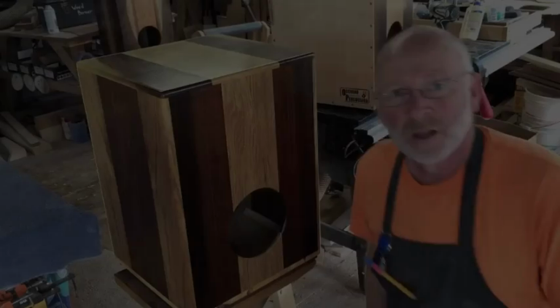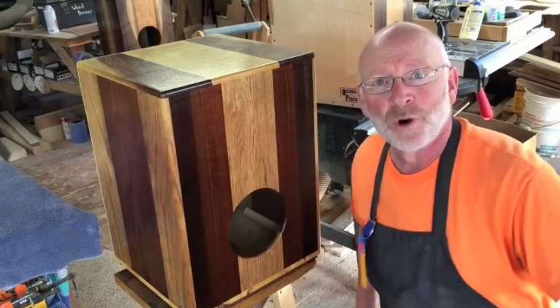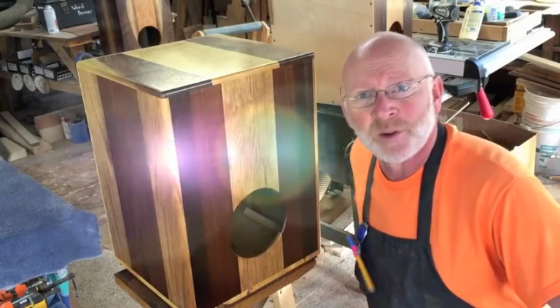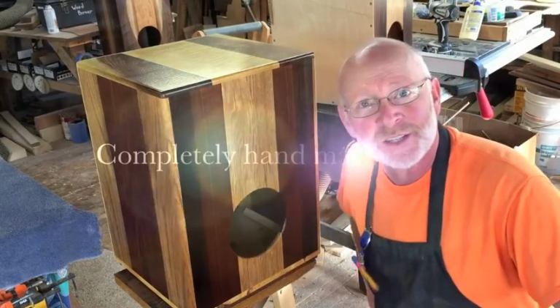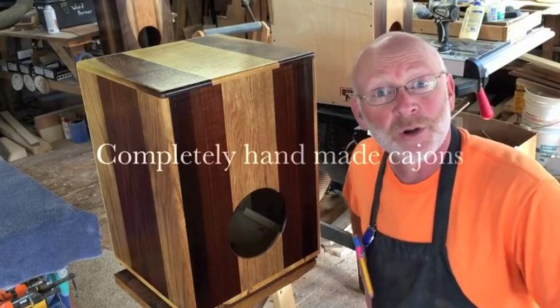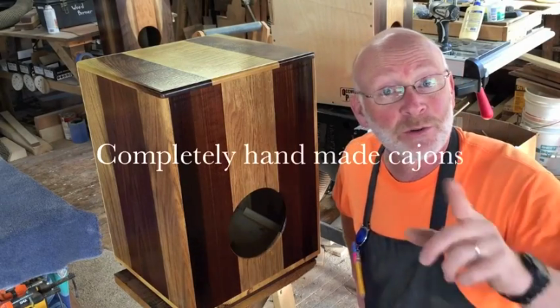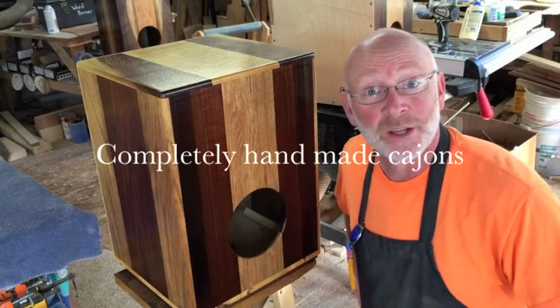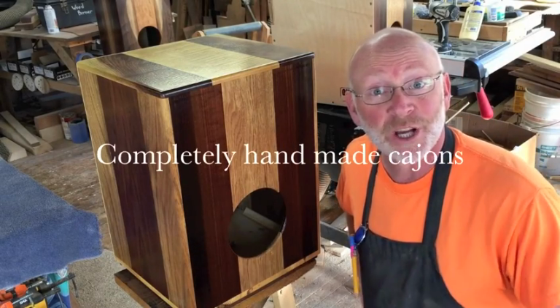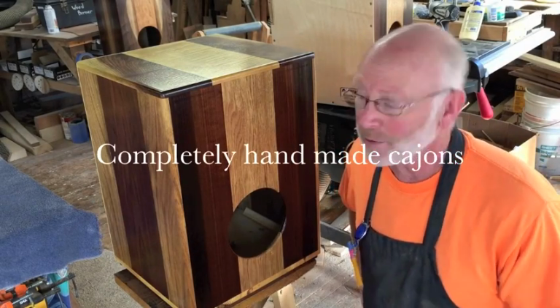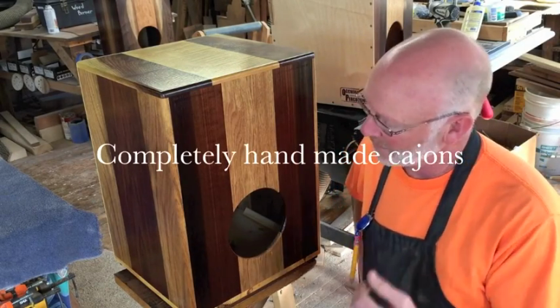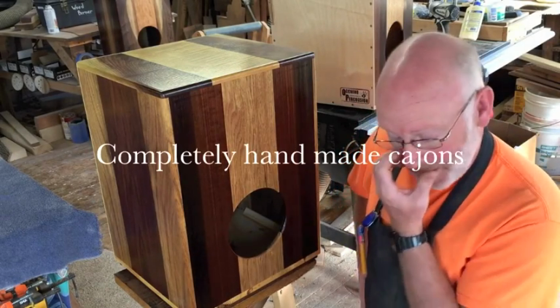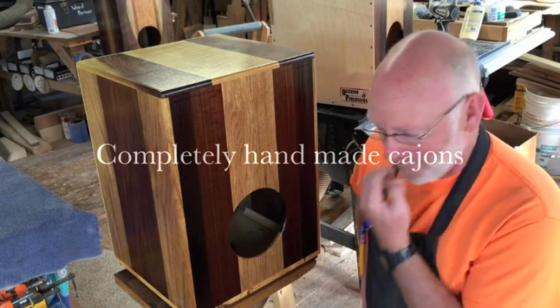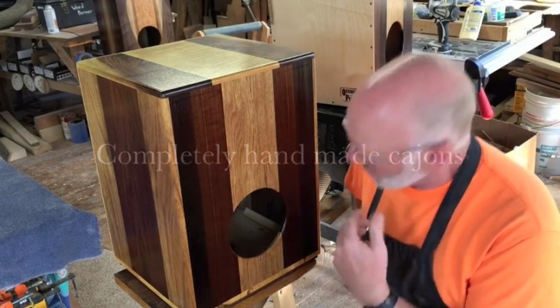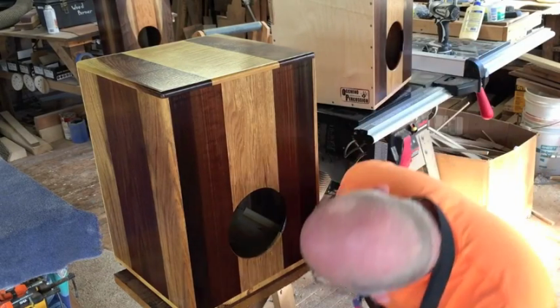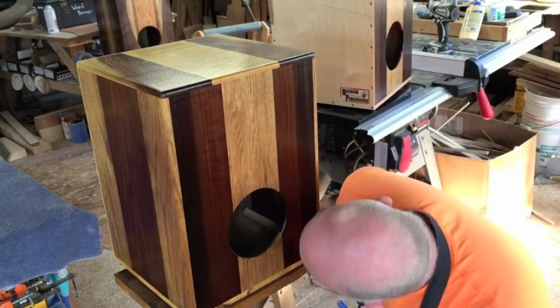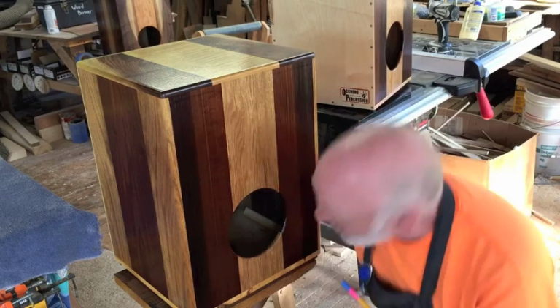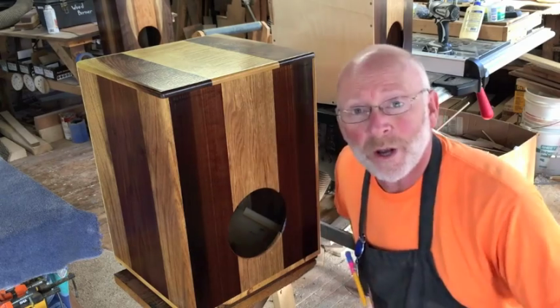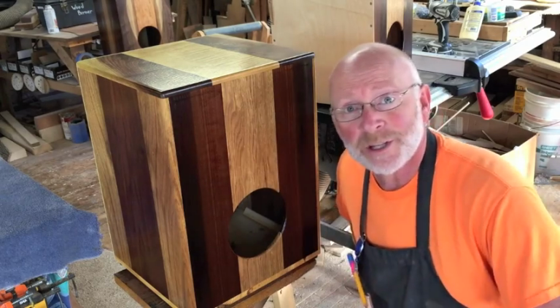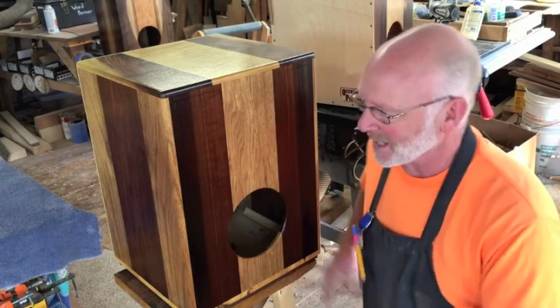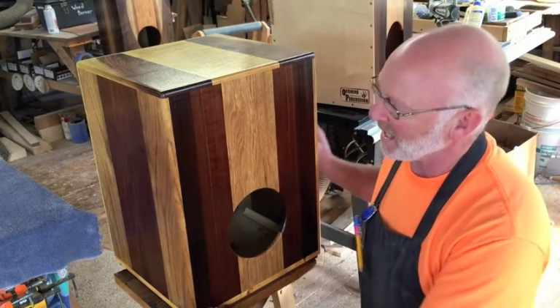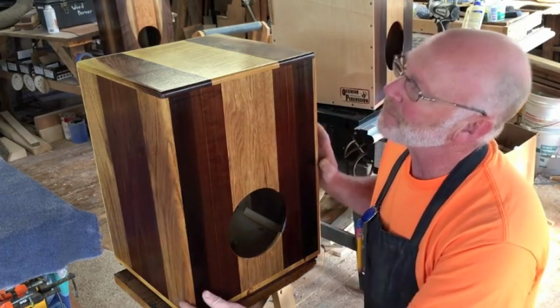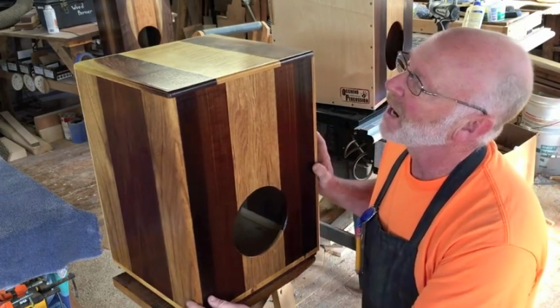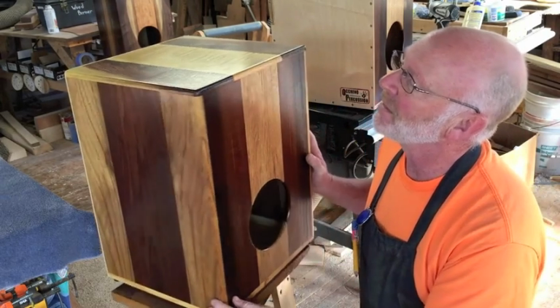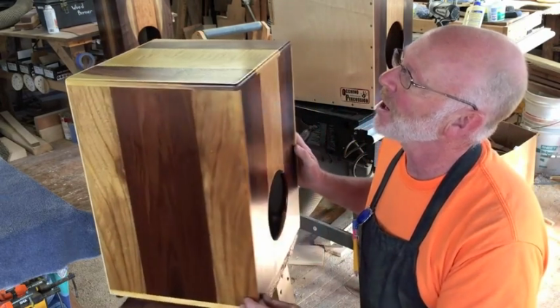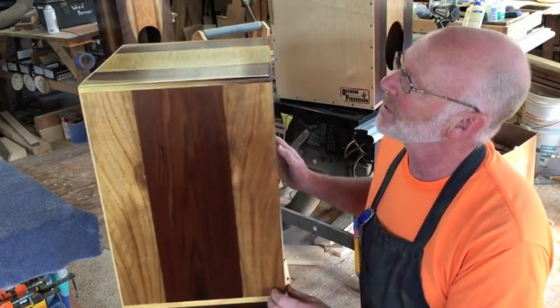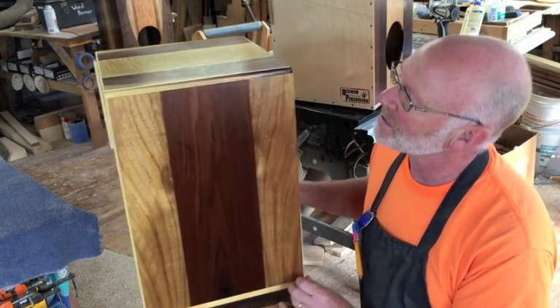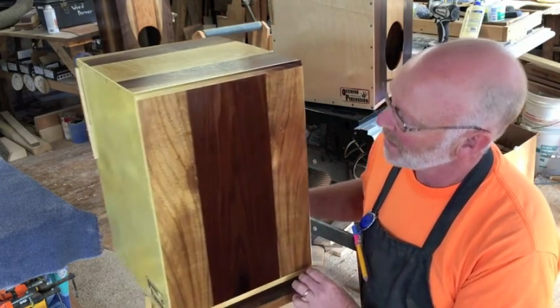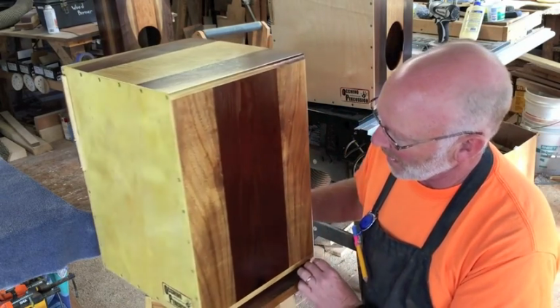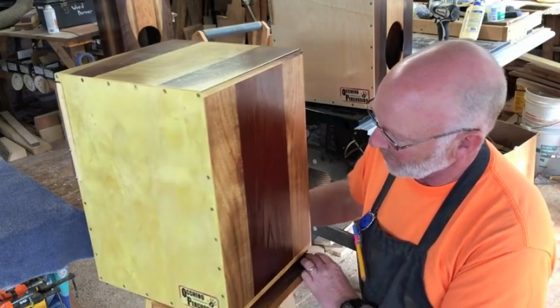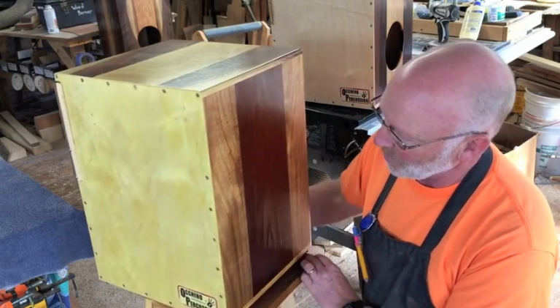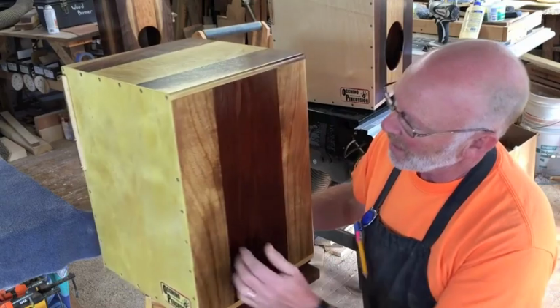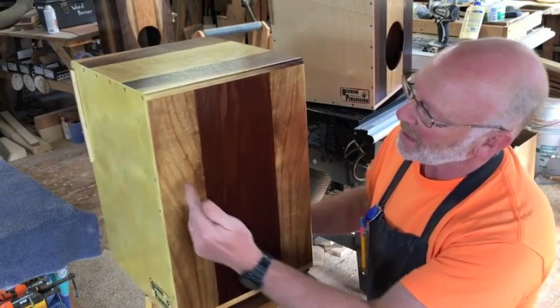Morning everybody, Steve Occhino of Occhino Percussion here in the workshop revealing number 116. This cajon is available.